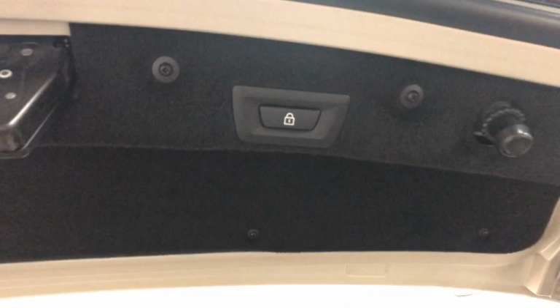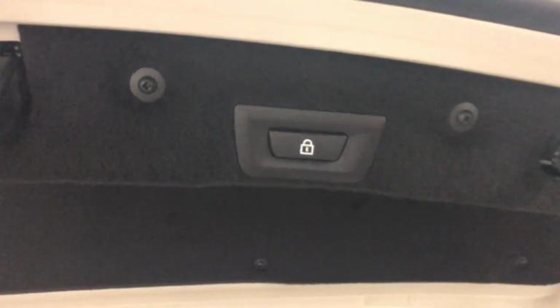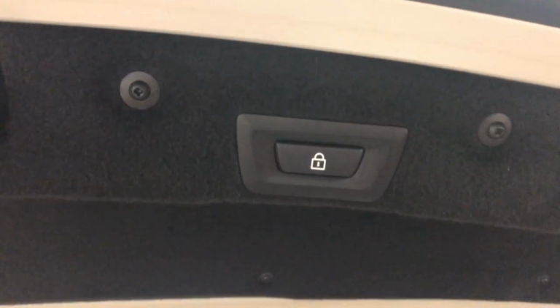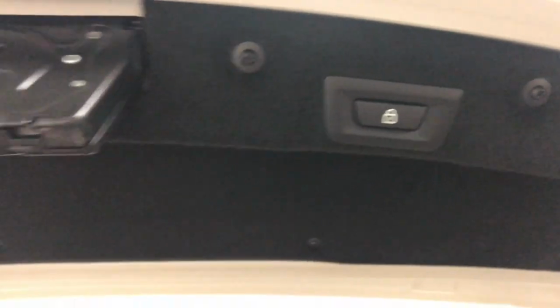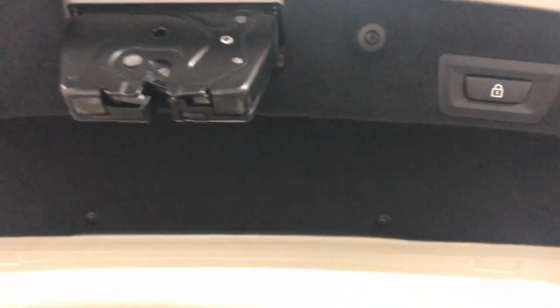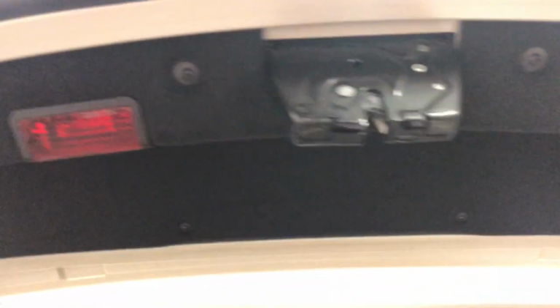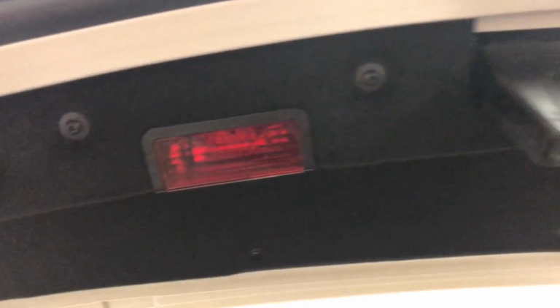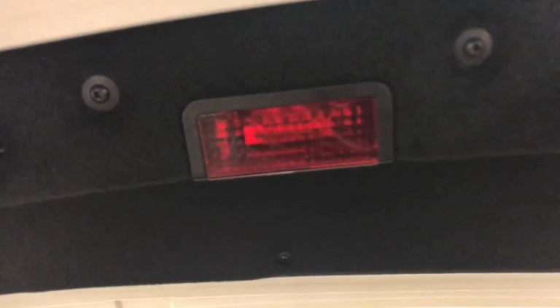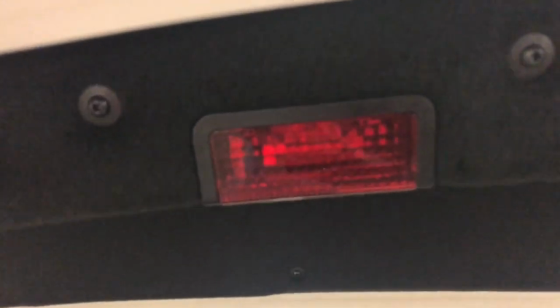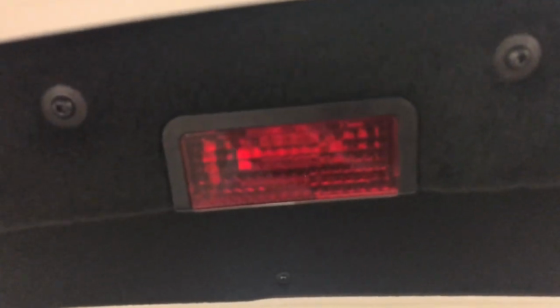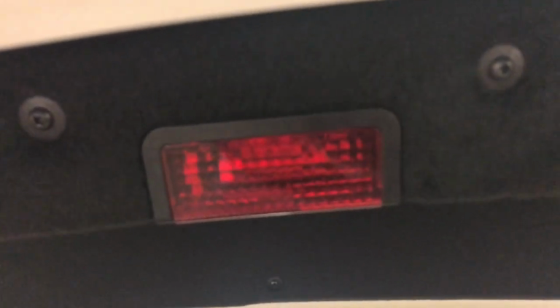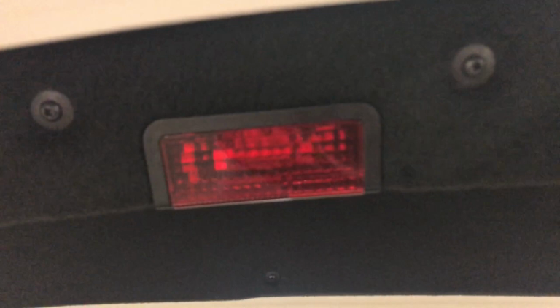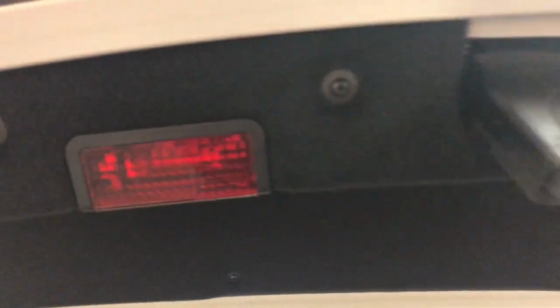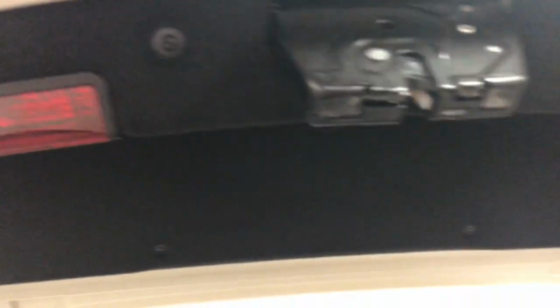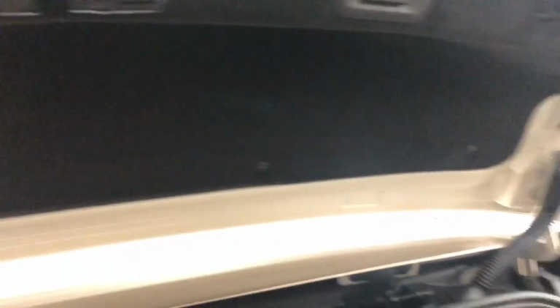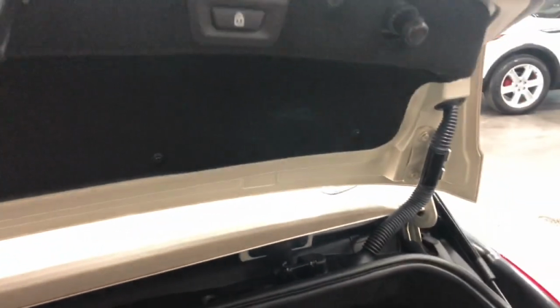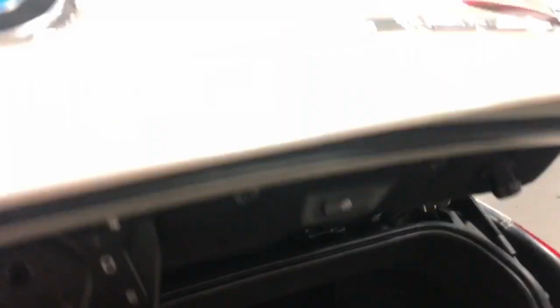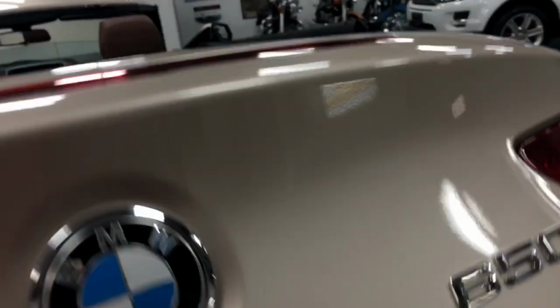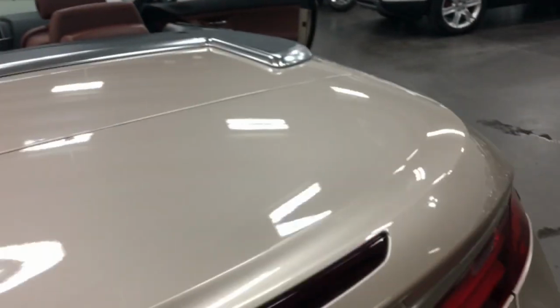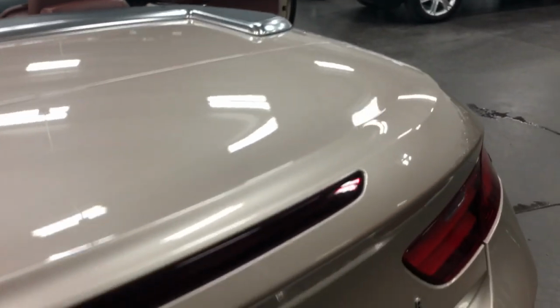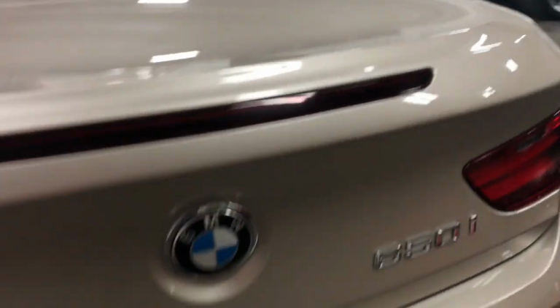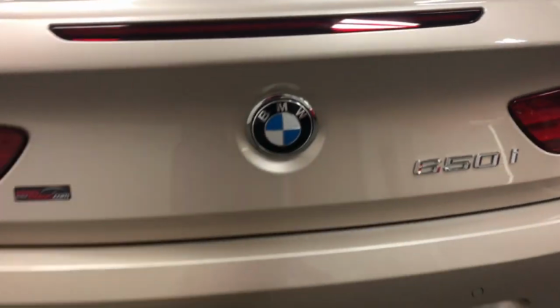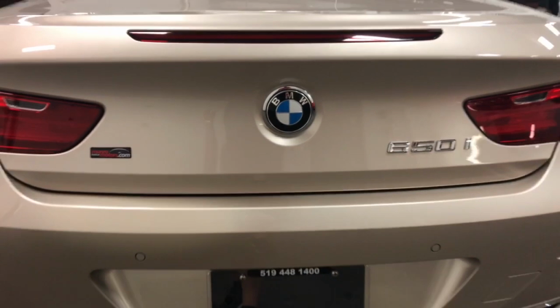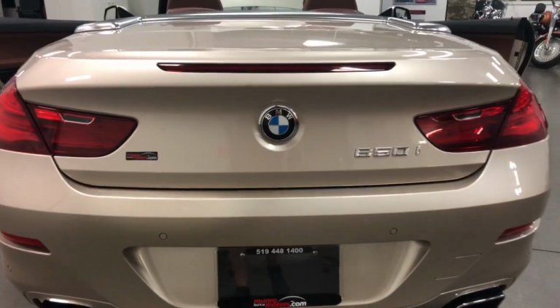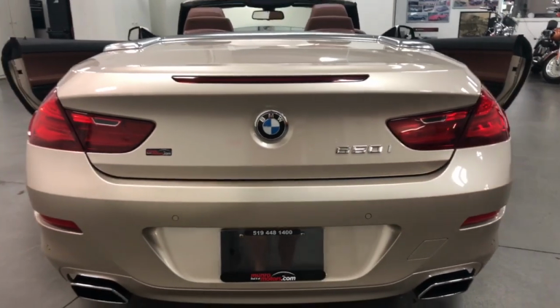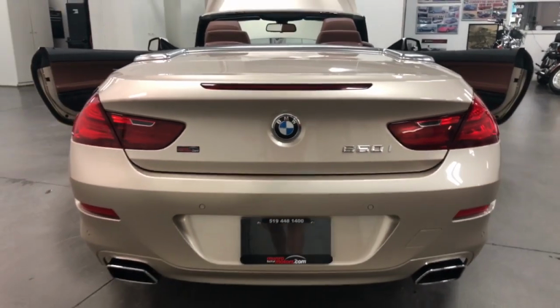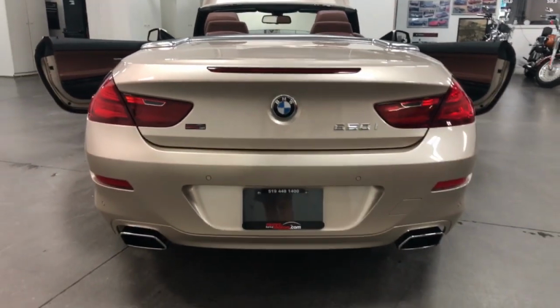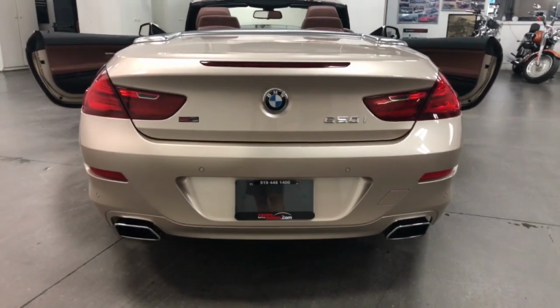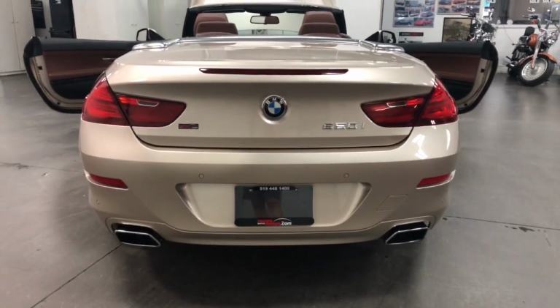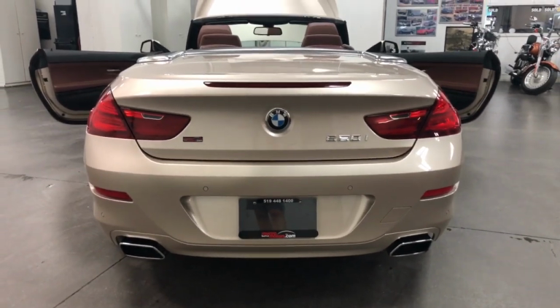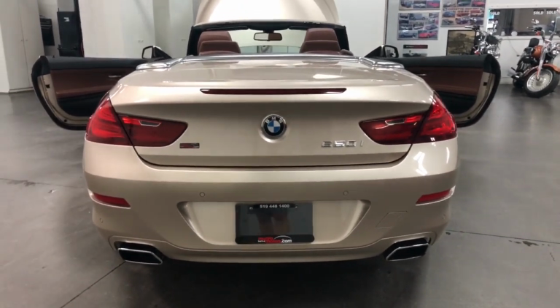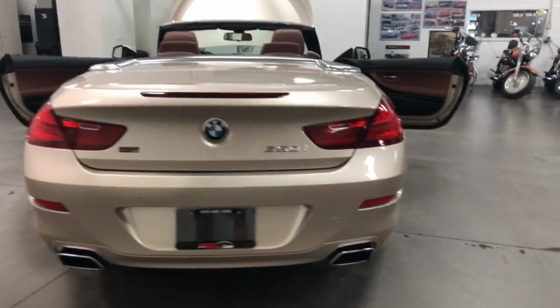It's got a power lock button right on the trunk and then of course a light up back here for safety. So that closes nicely. Dual exhaust with the rectangular out ports — looks beautiful.